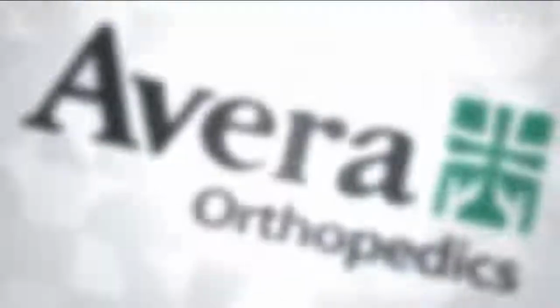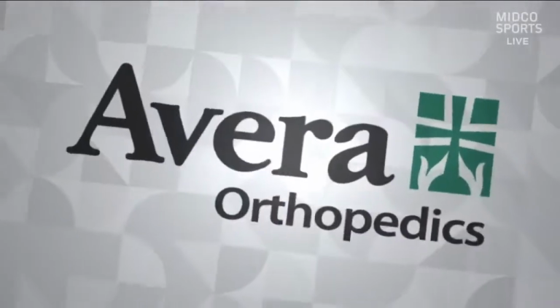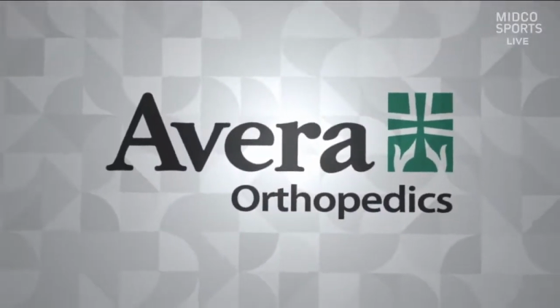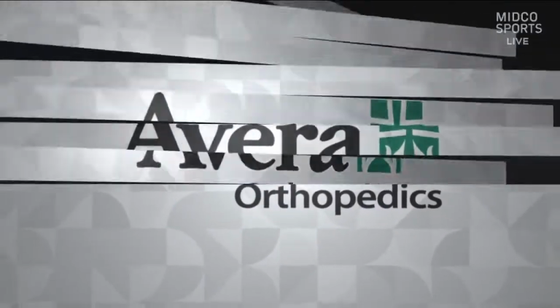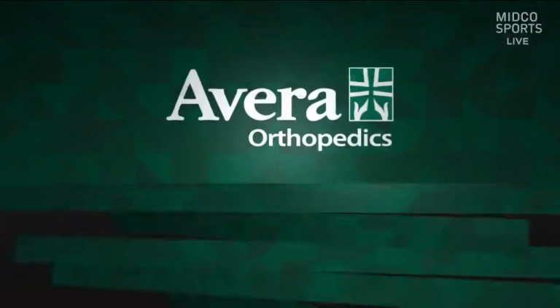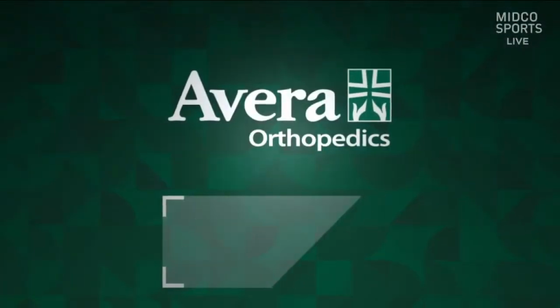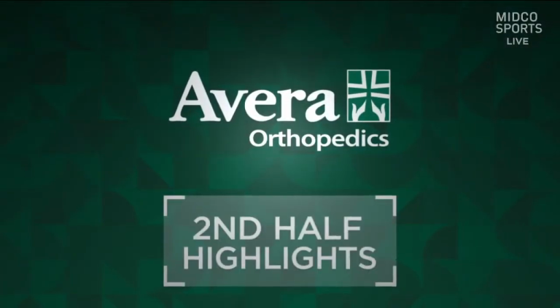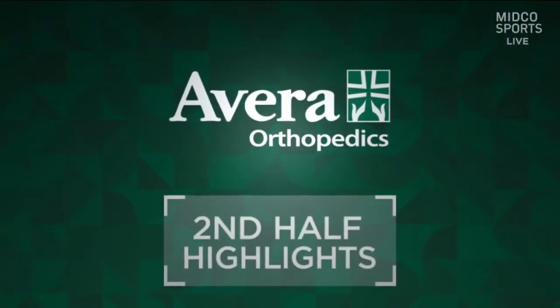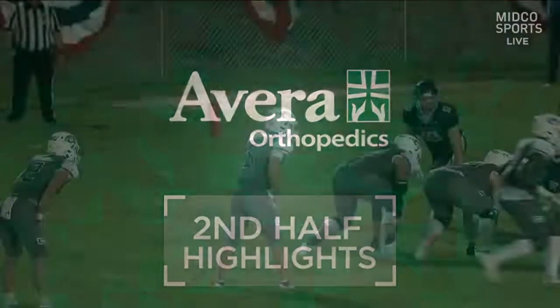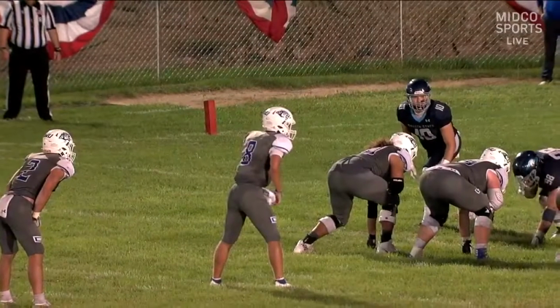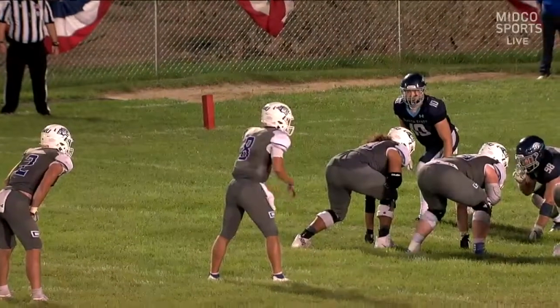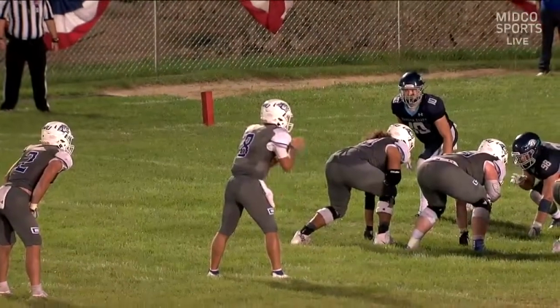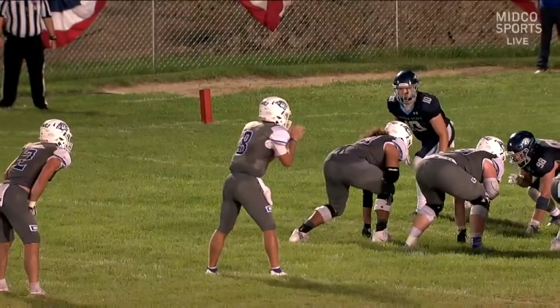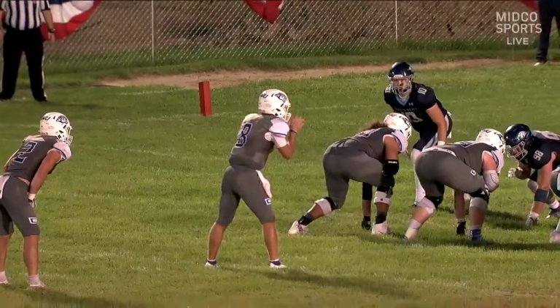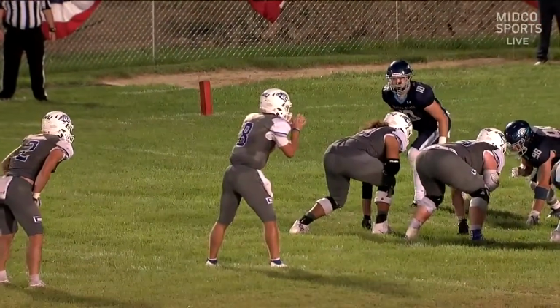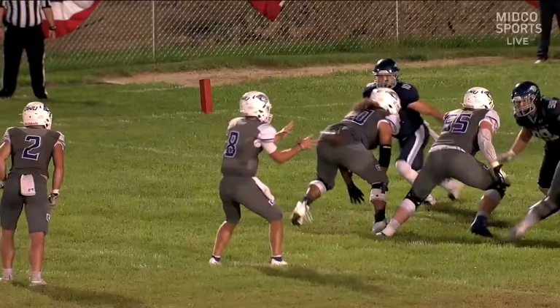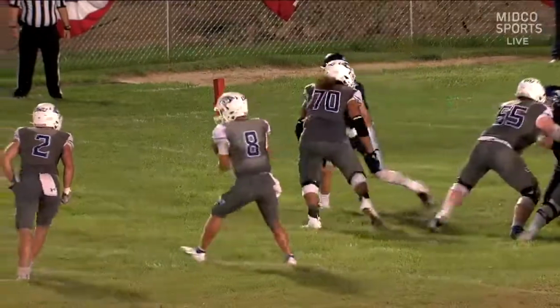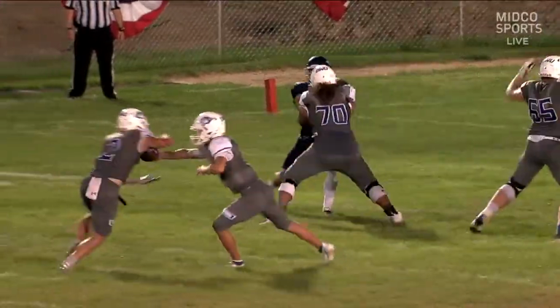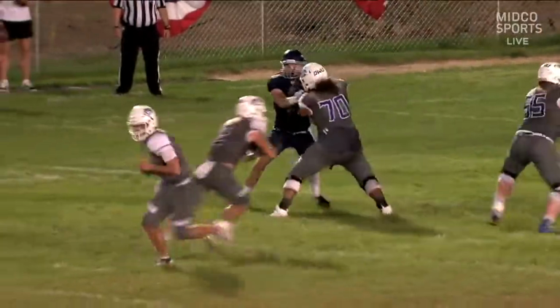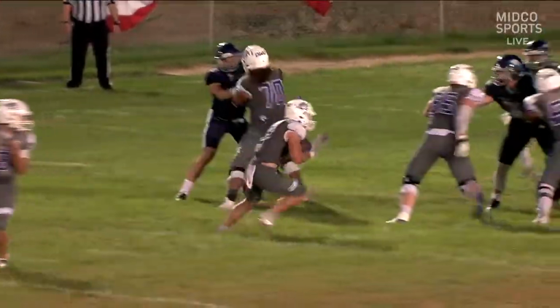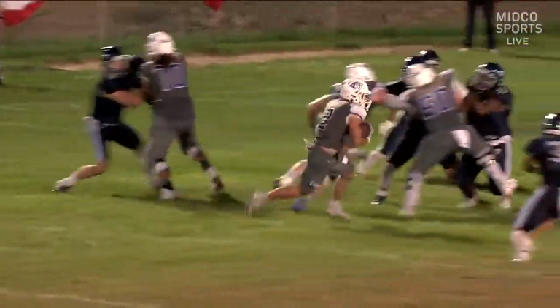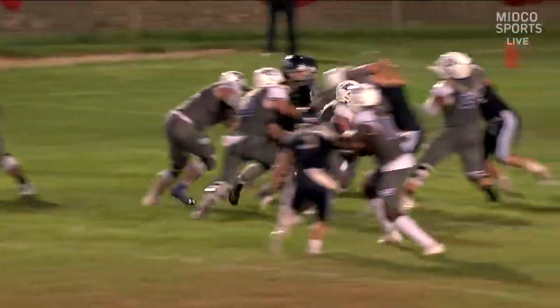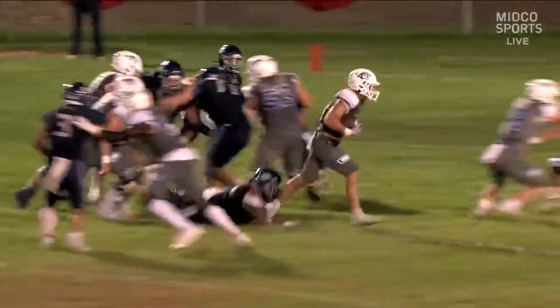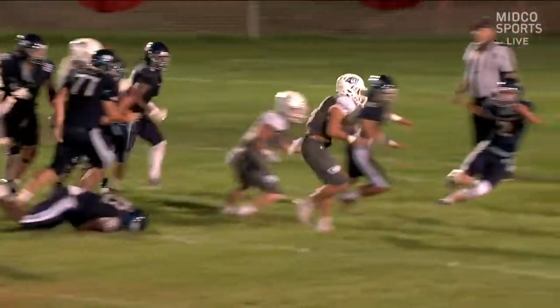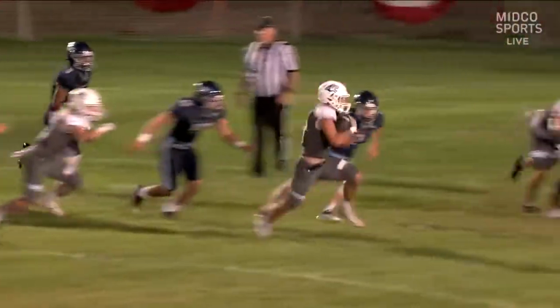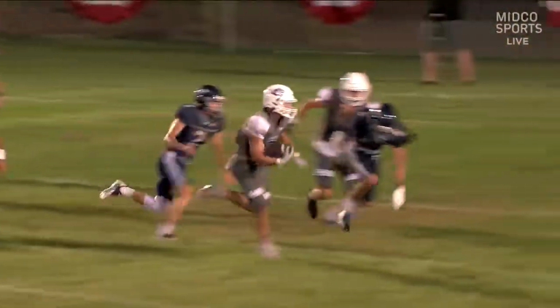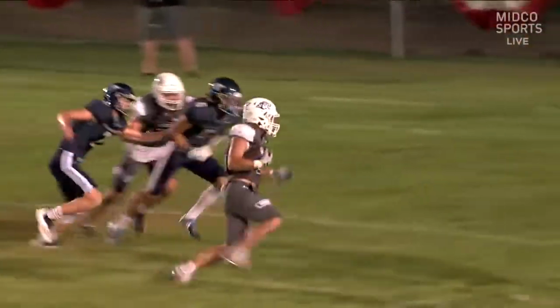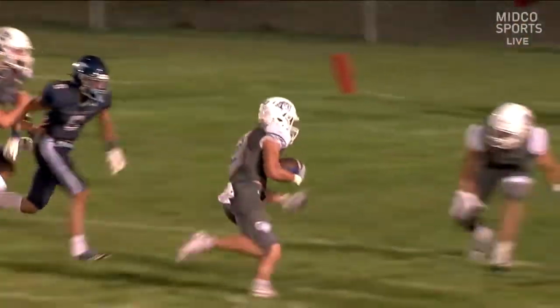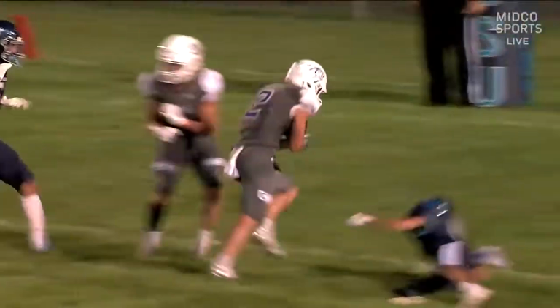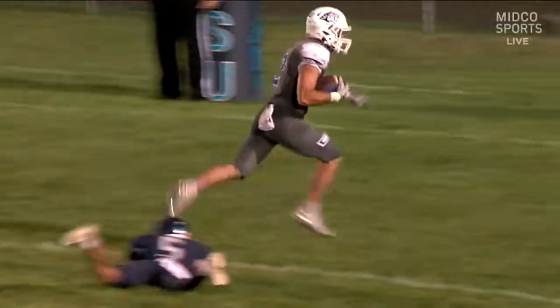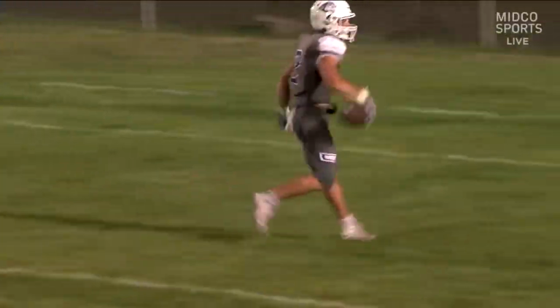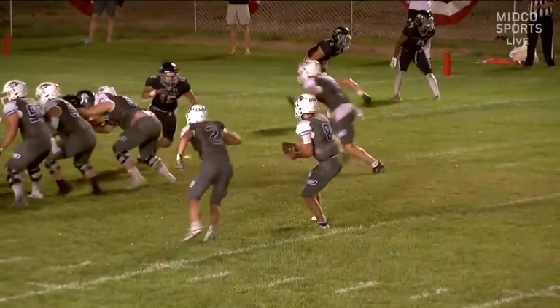Our second half highlights are brought to you by Avera Orthopedics. It was a 14-0 game for Dakota State at halftime, with Jamin Aaron having more than 100 yards. He got them back on his first possession of the third quarter.